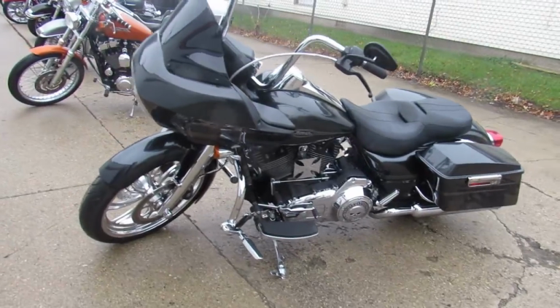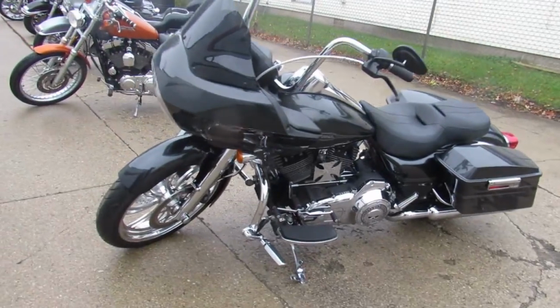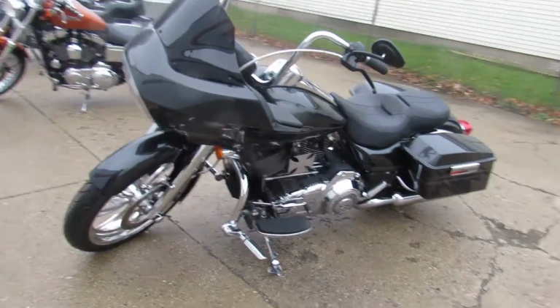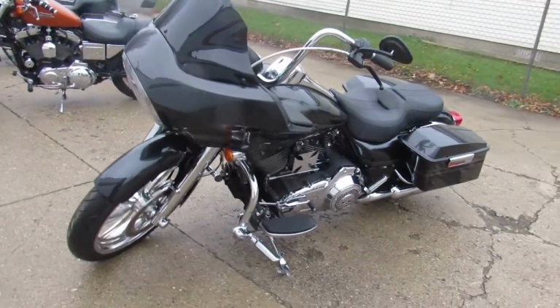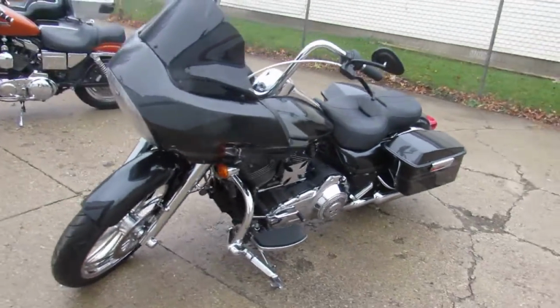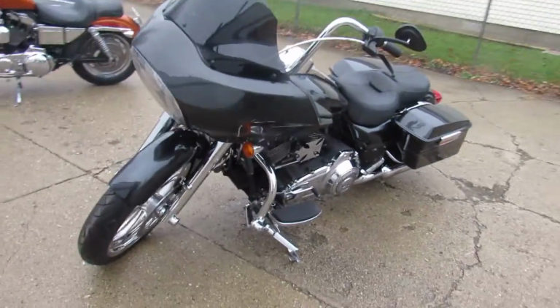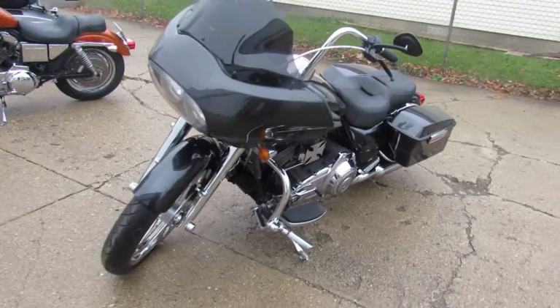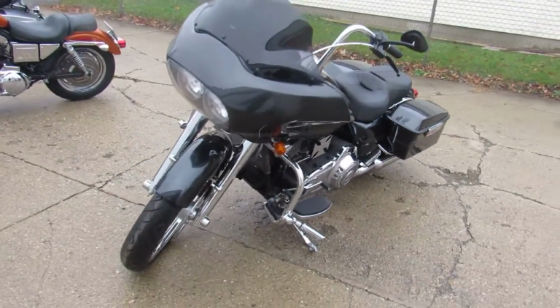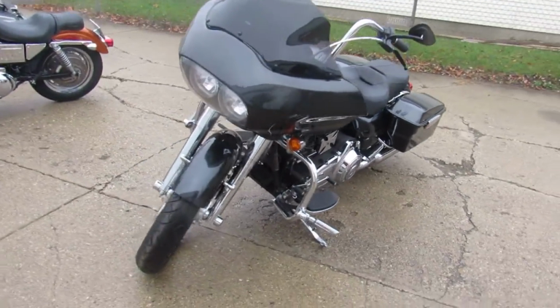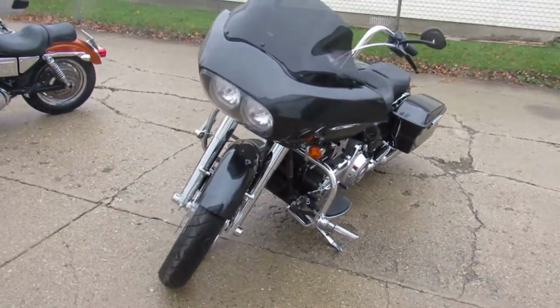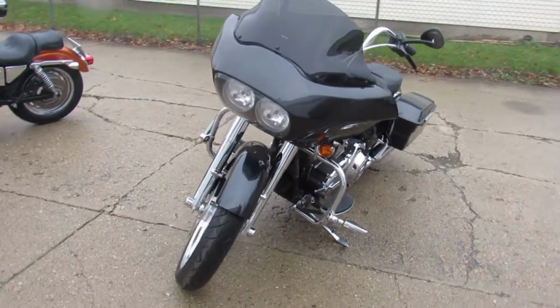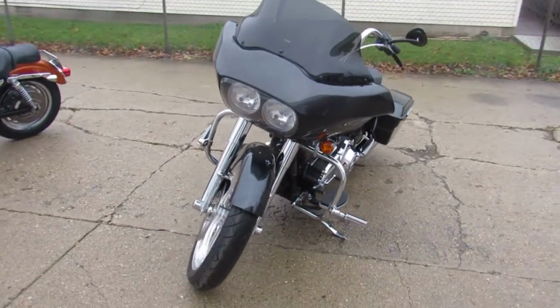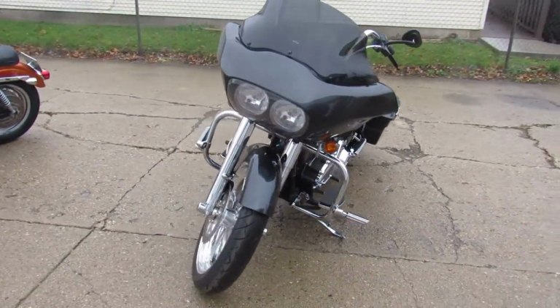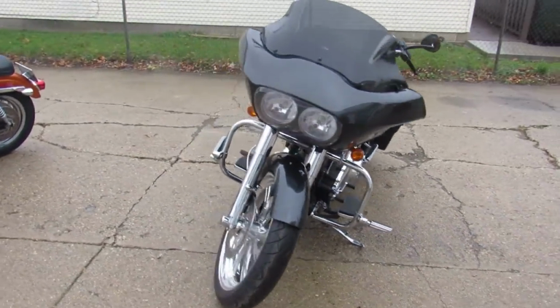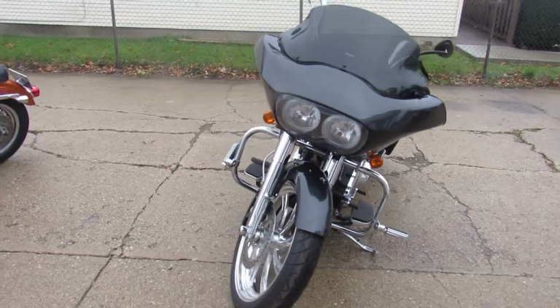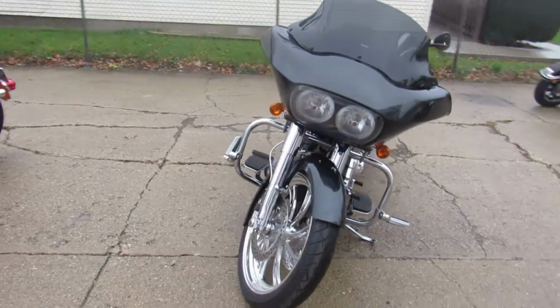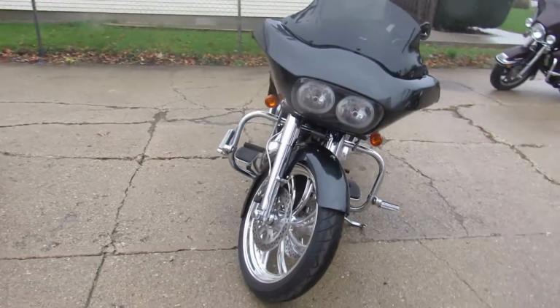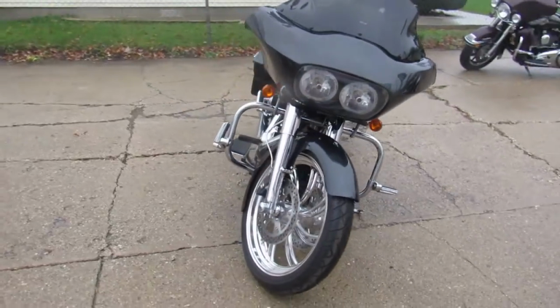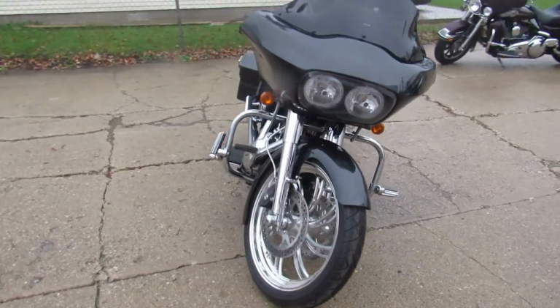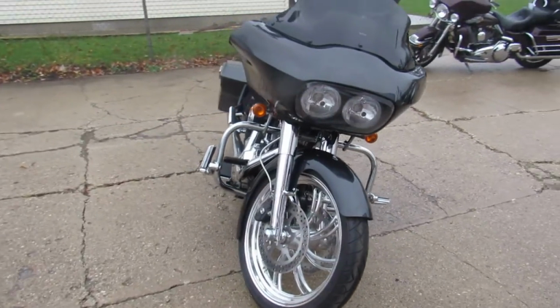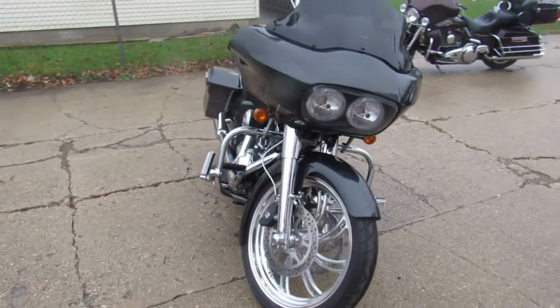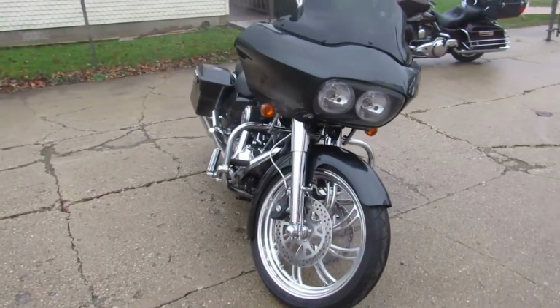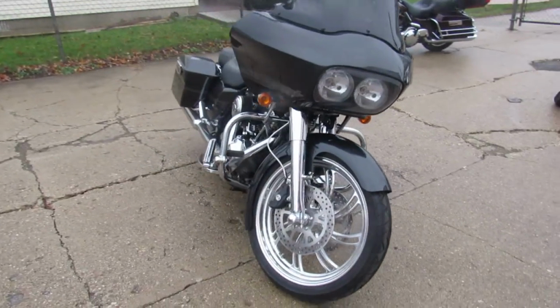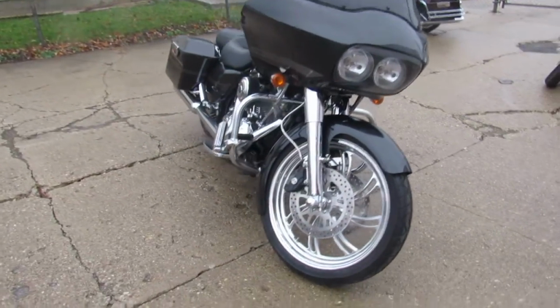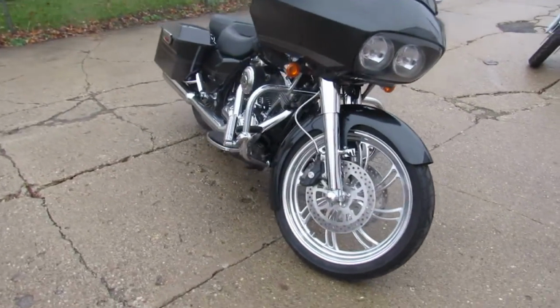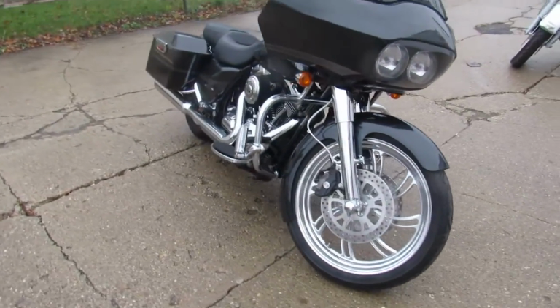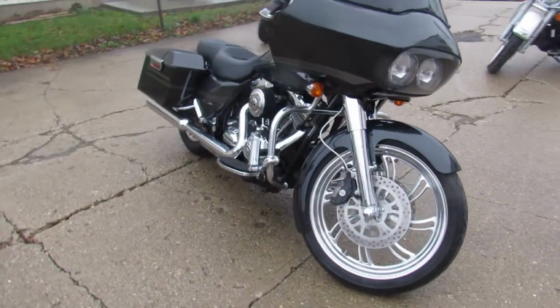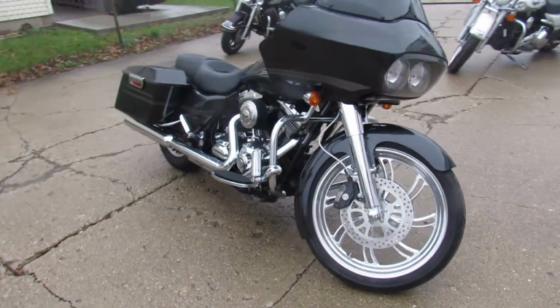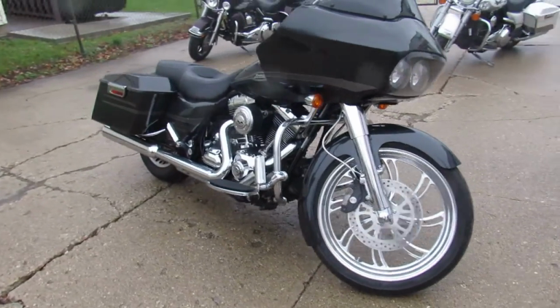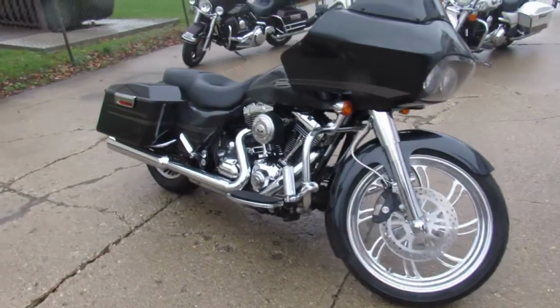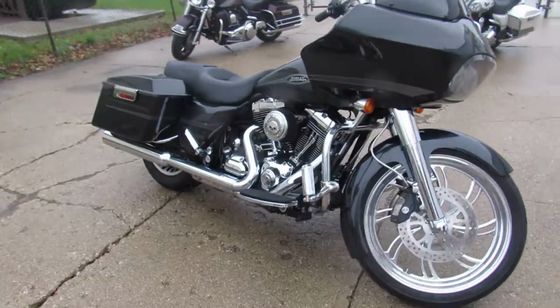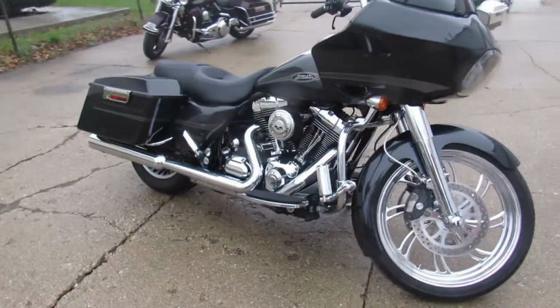Hey guys, ApprovalPowerSports.com here. If anybody's looking for a used Harley Davidson, we've got over 300 in stock right now. We're planning on buying another 300. Come check us out.